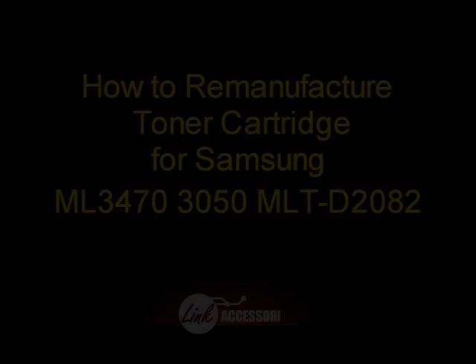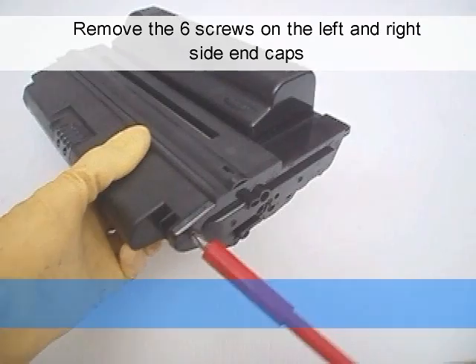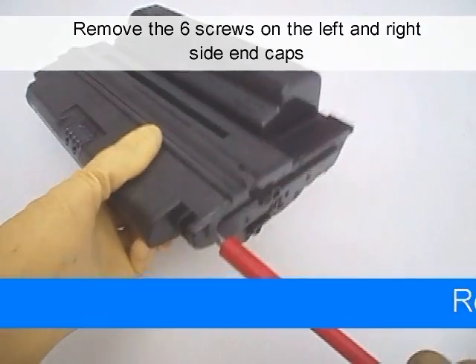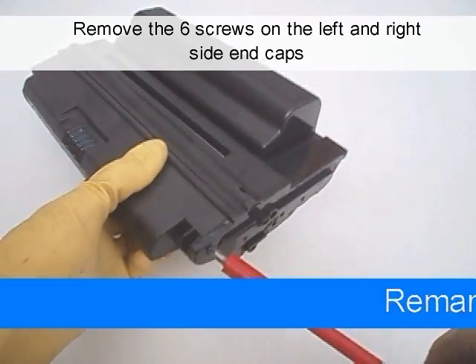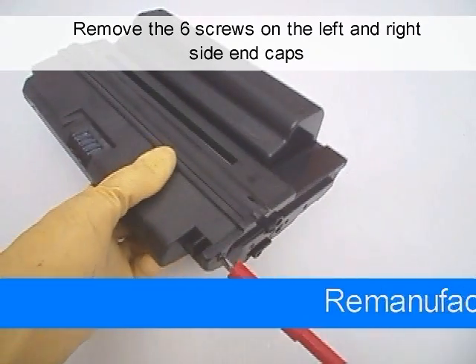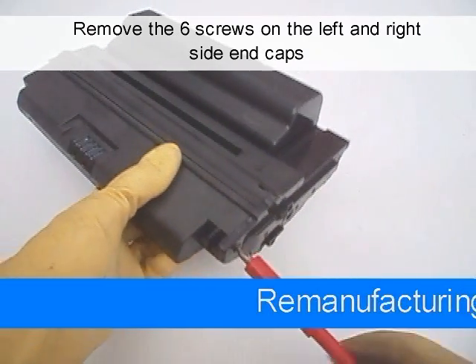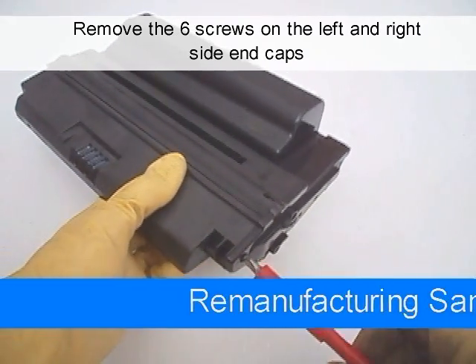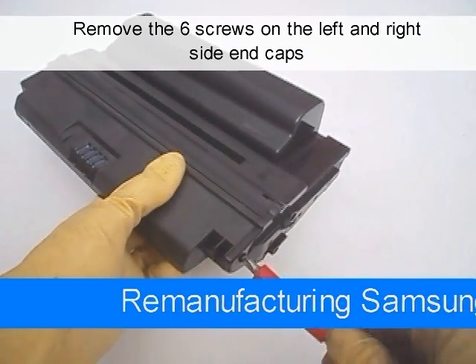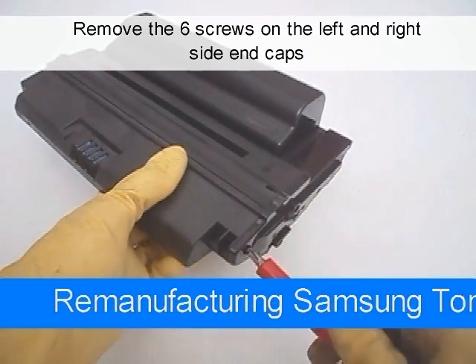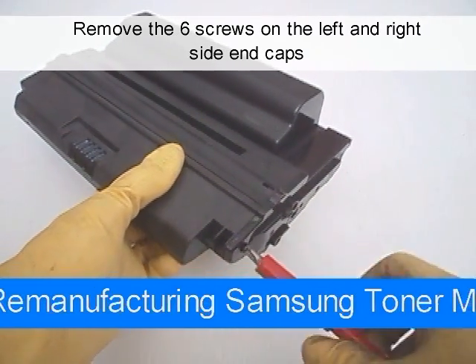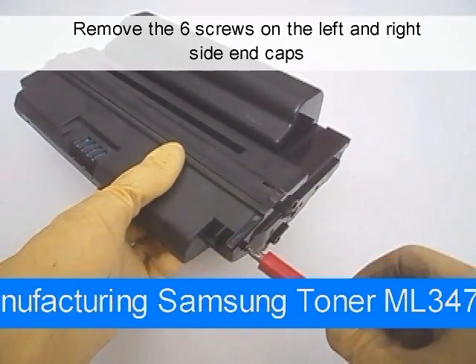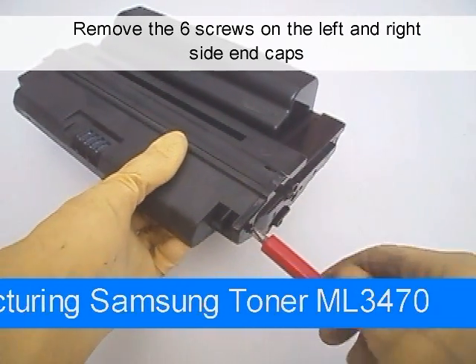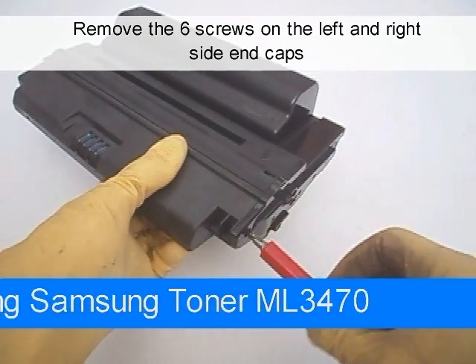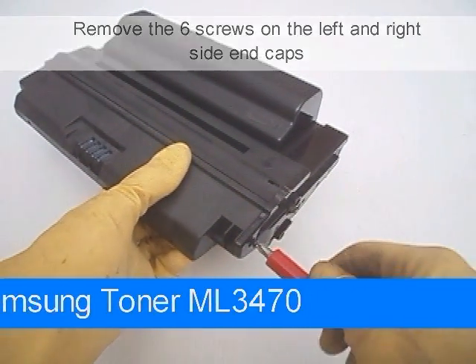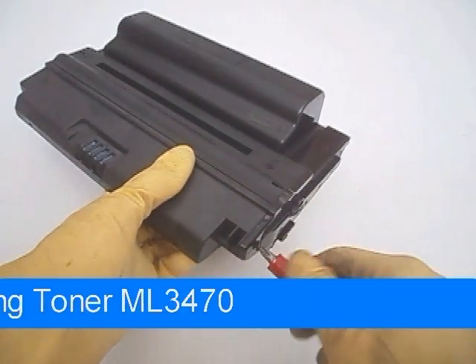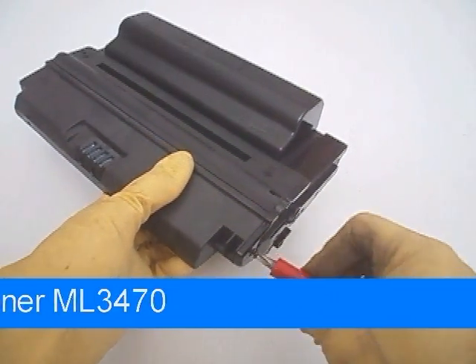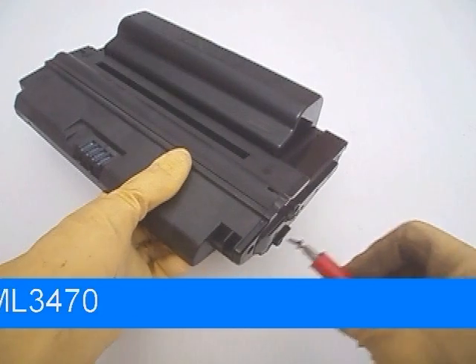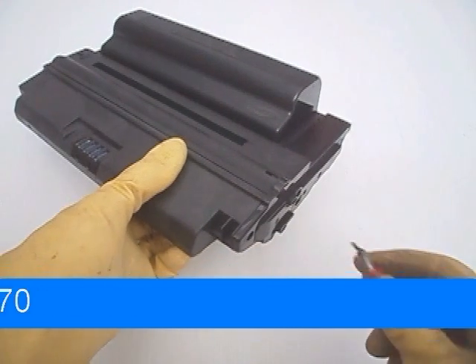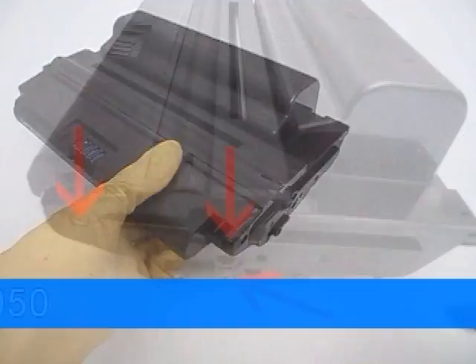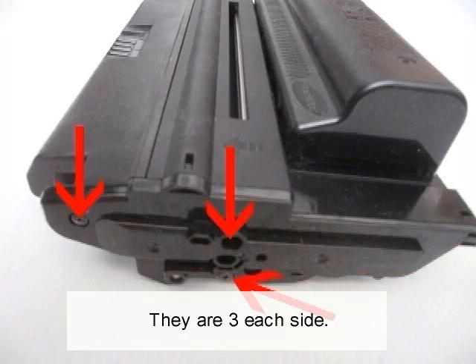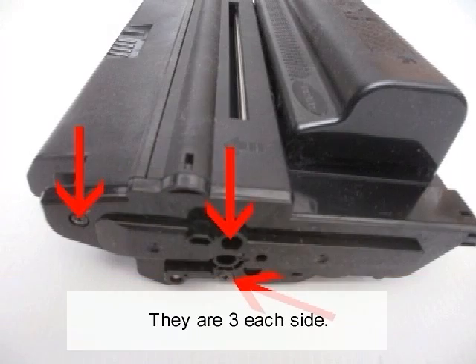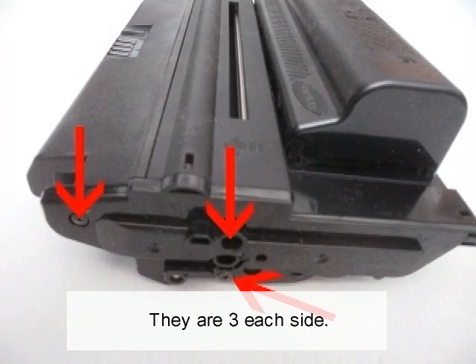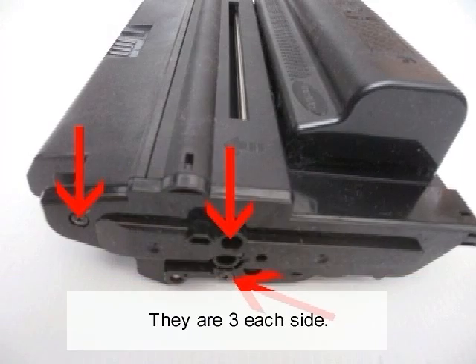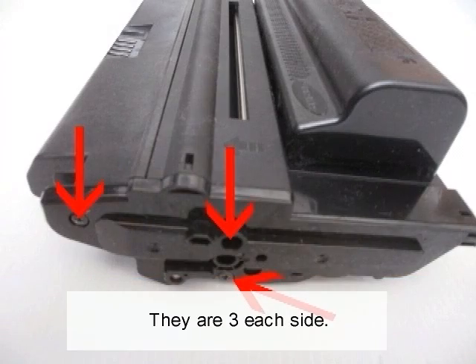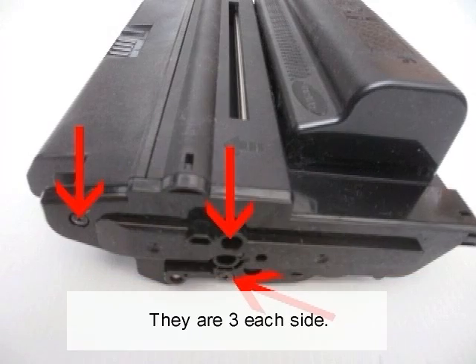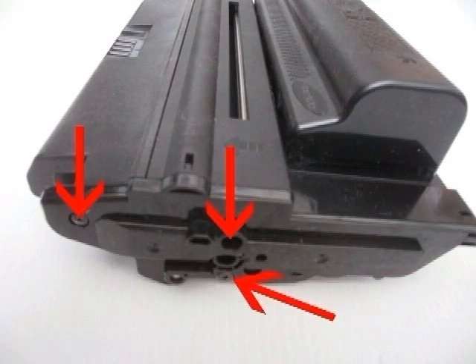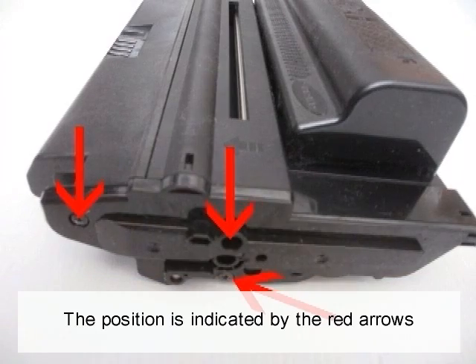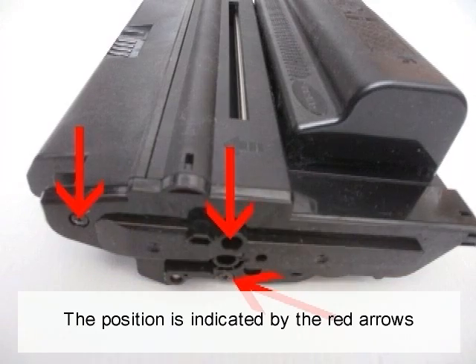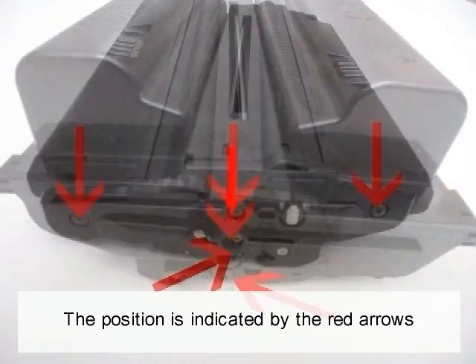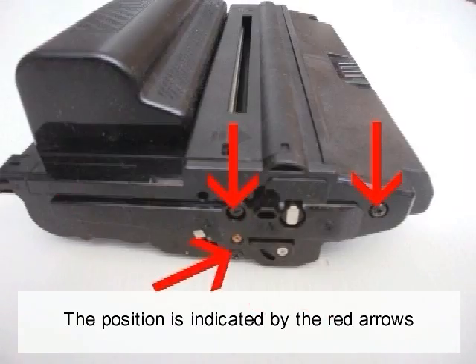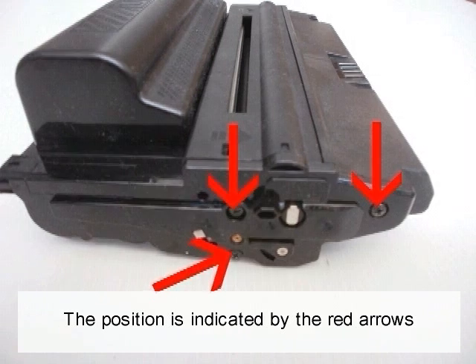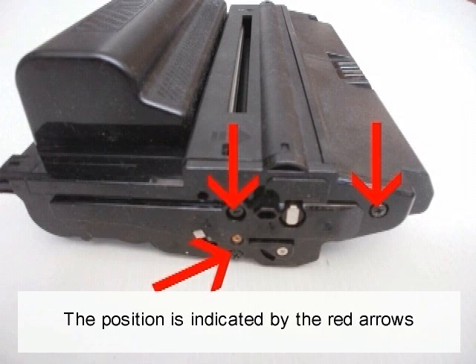Remove the six screws on the left and right side end caps. There are three each side. The position is indicated by the red arrows.